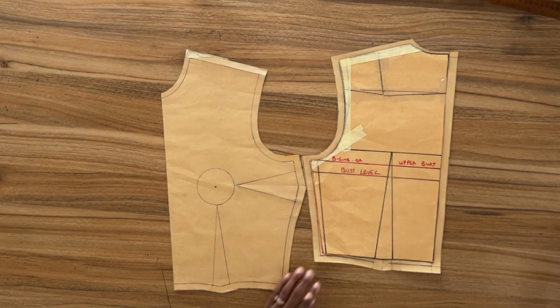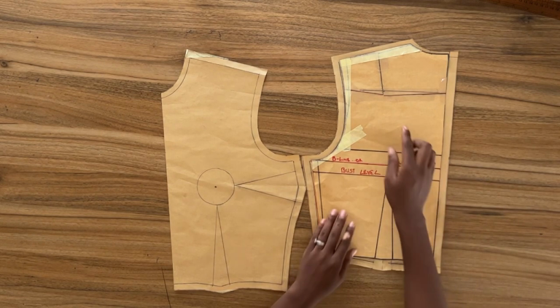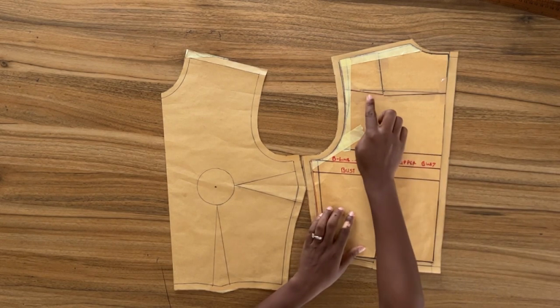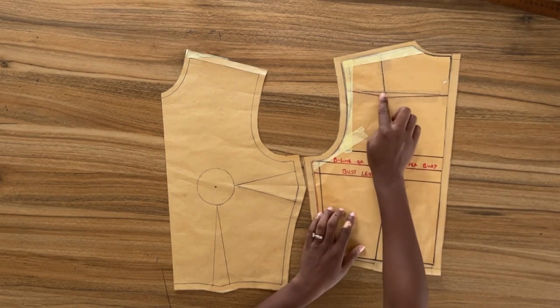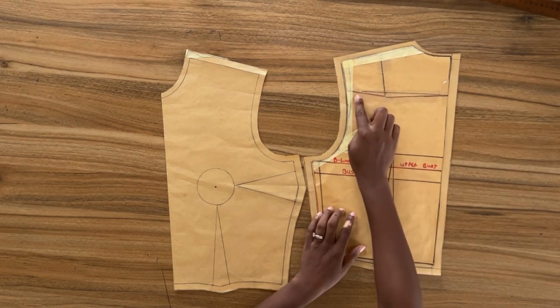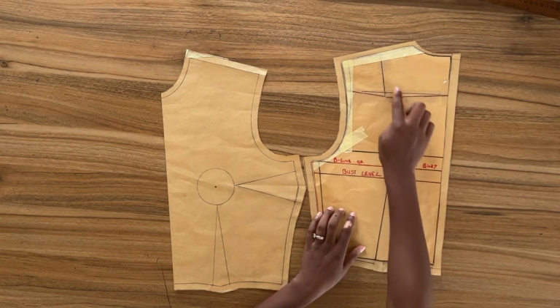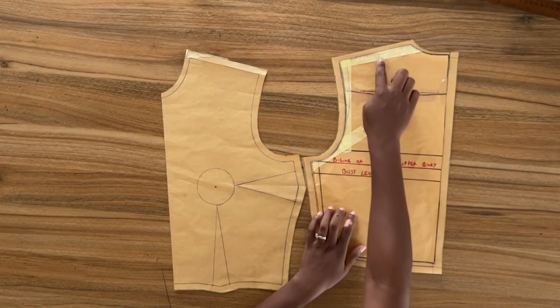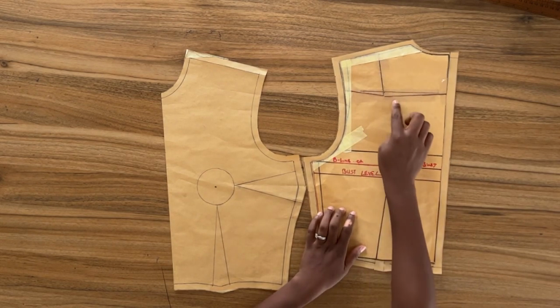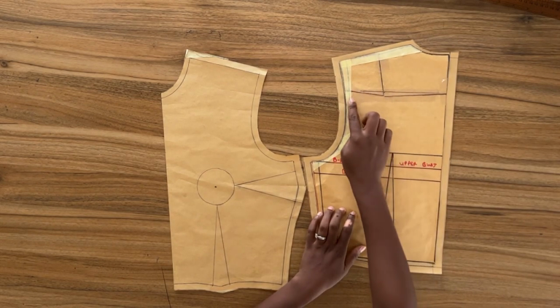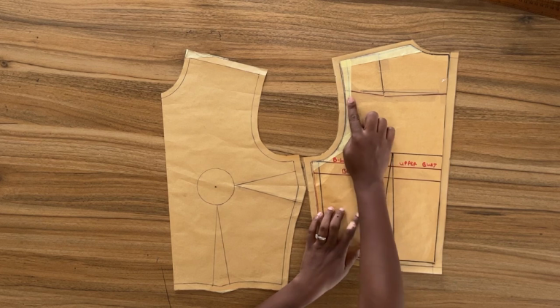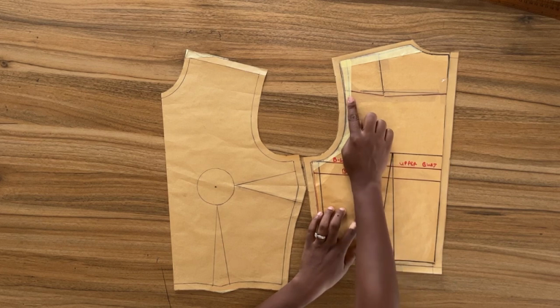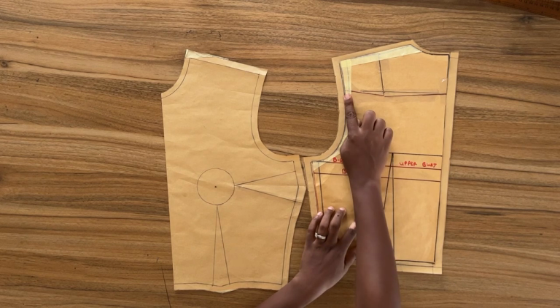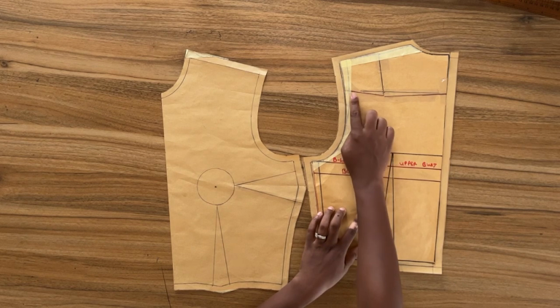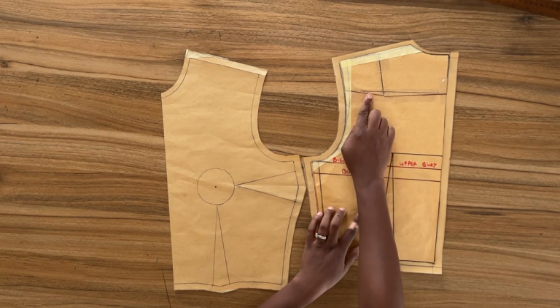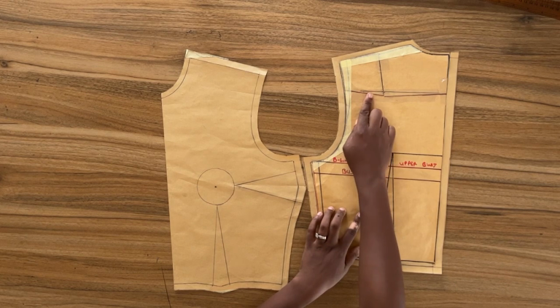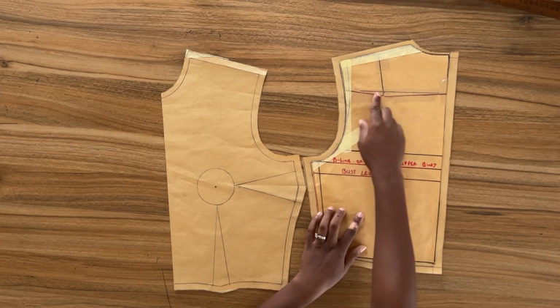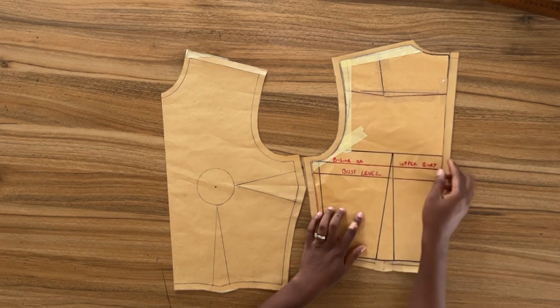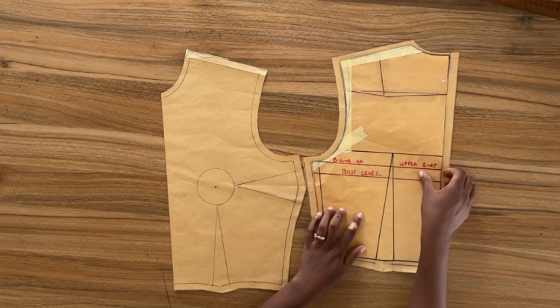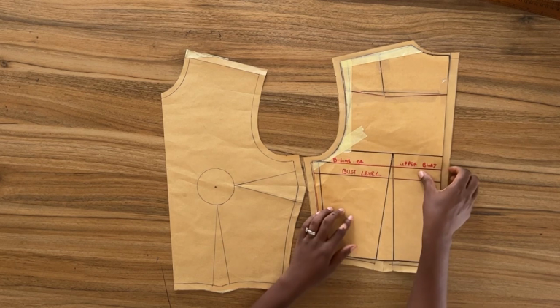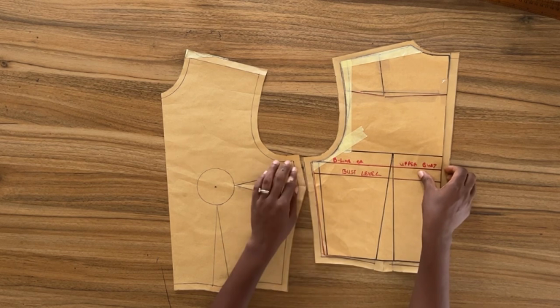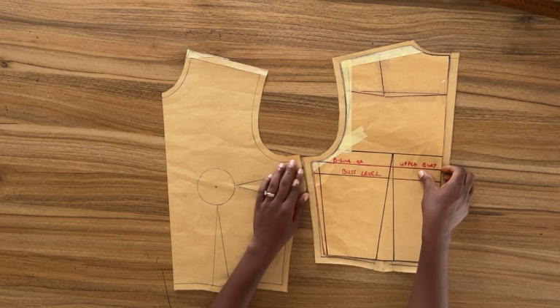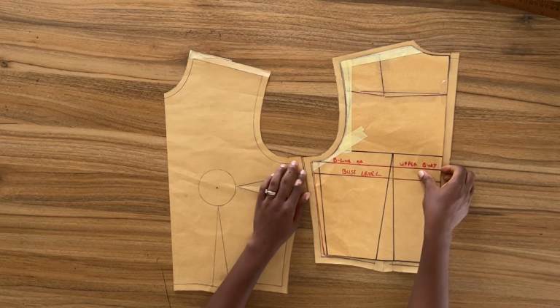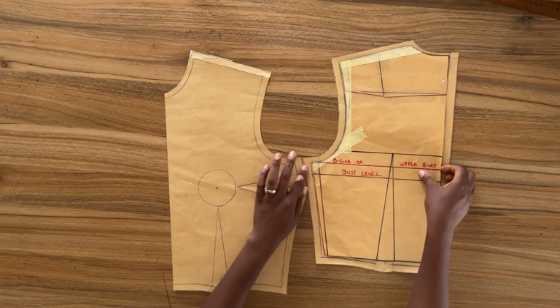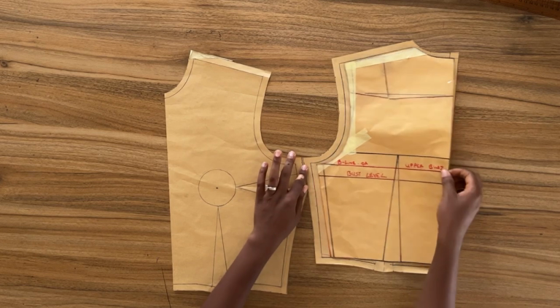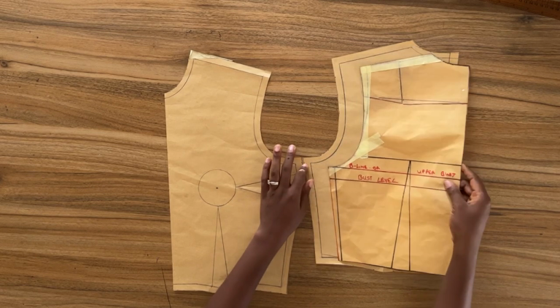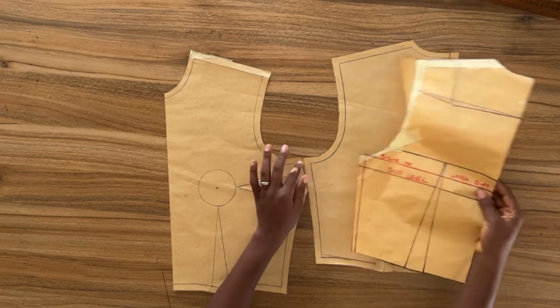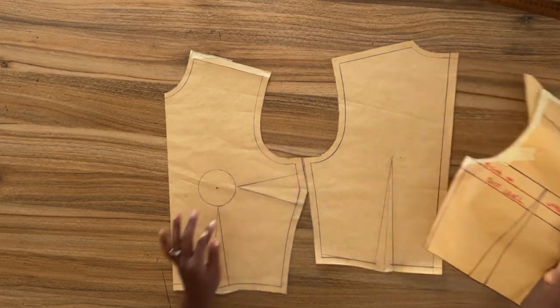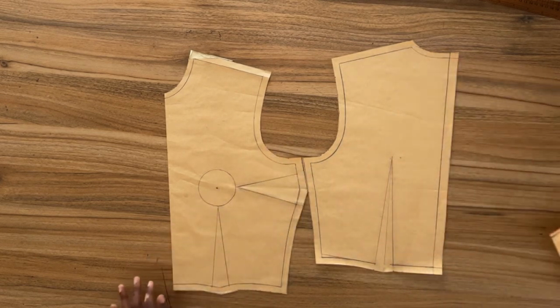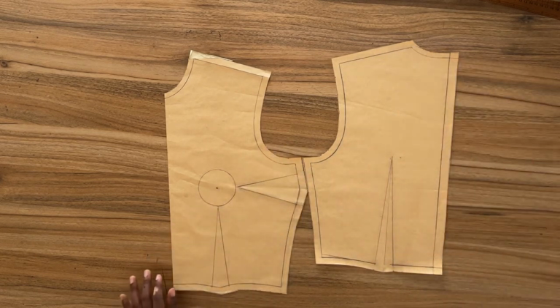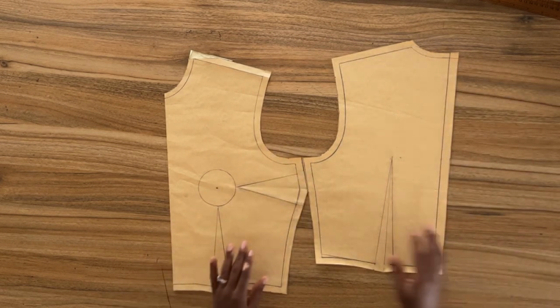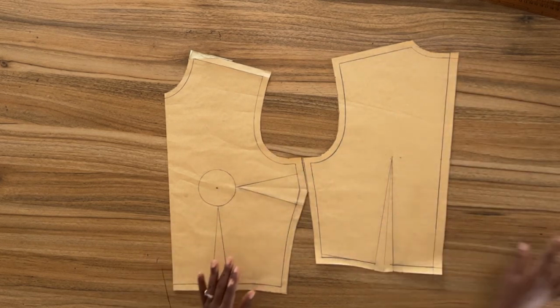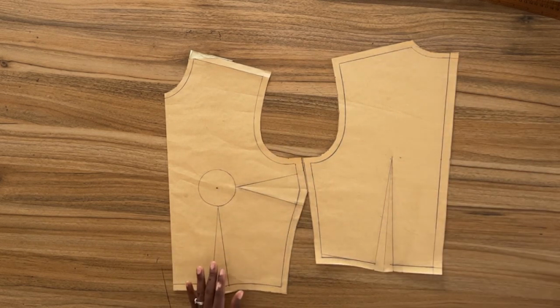For the back pattern I eliminated the shoulder darts. I'm going to be doing a tutorial to show you how to eliminate the shoulder darts without altering the width of the armhole.